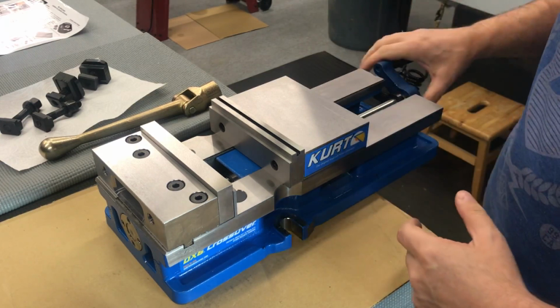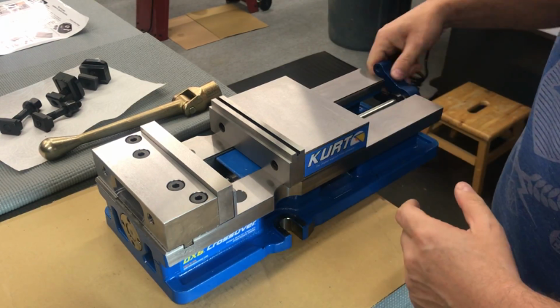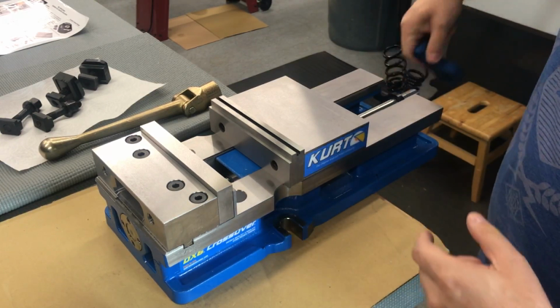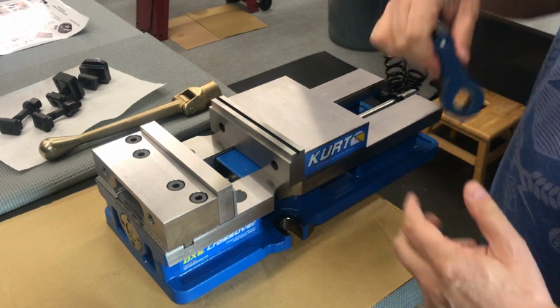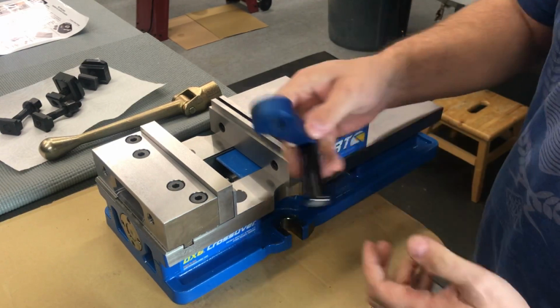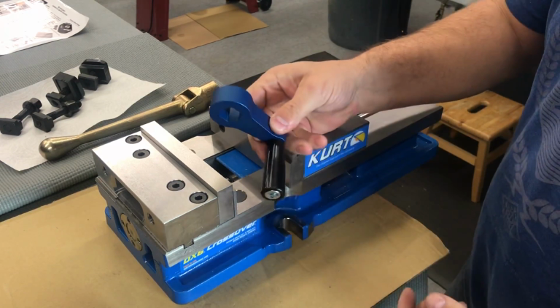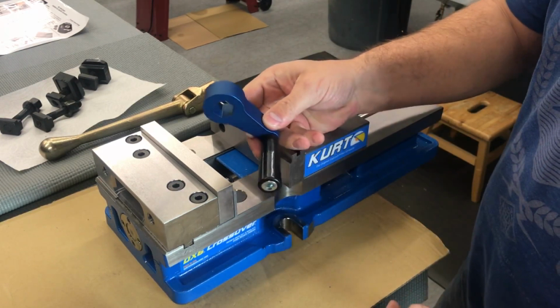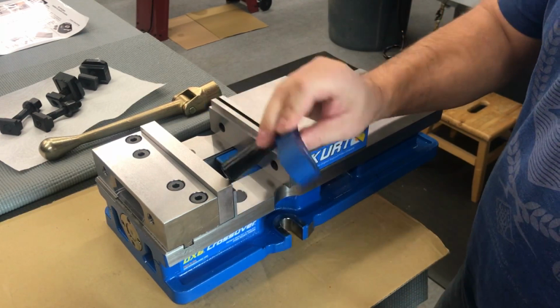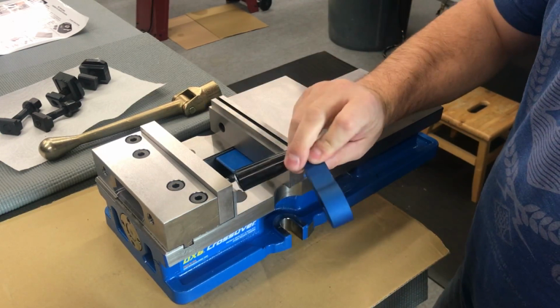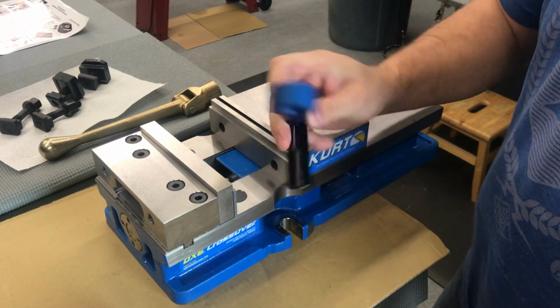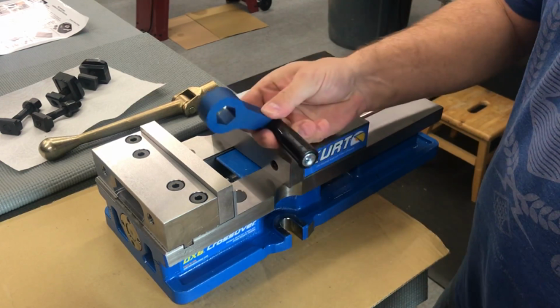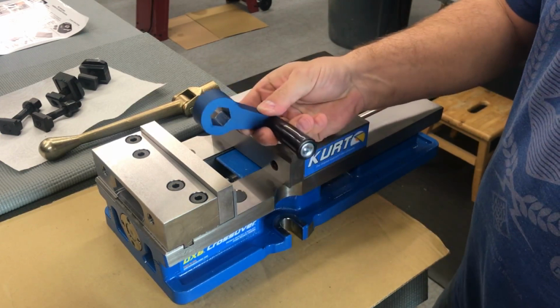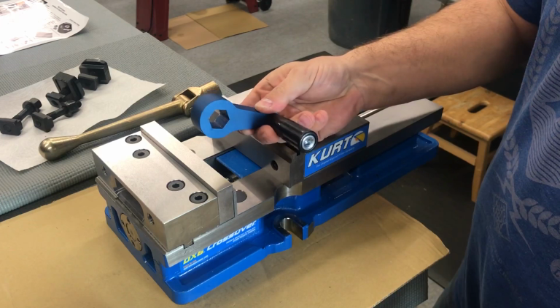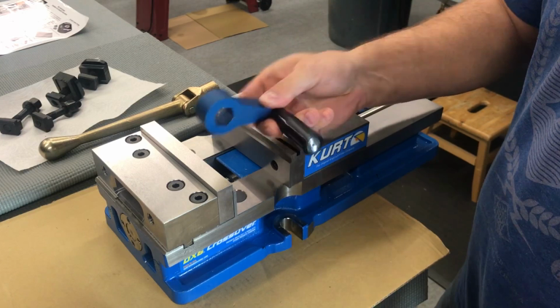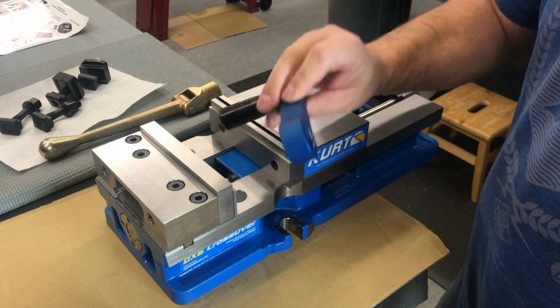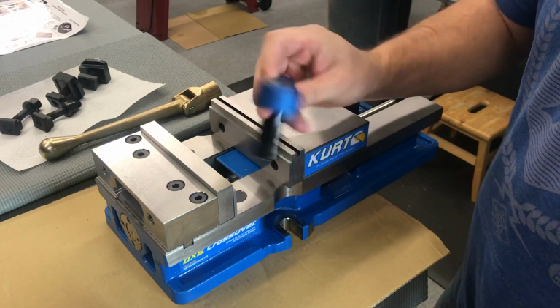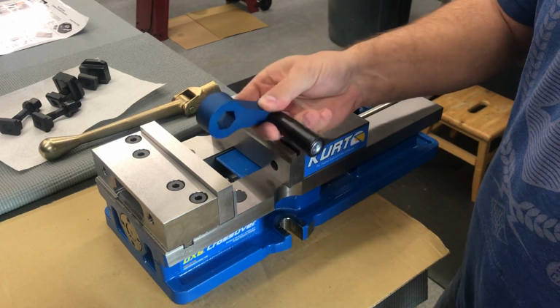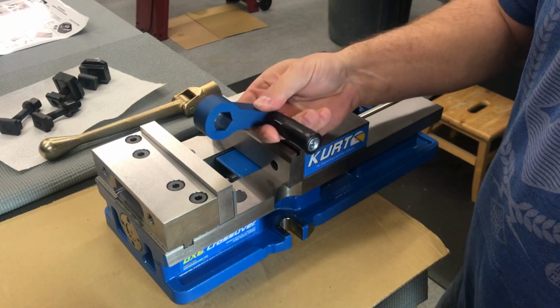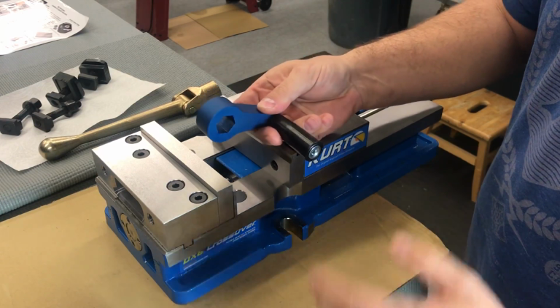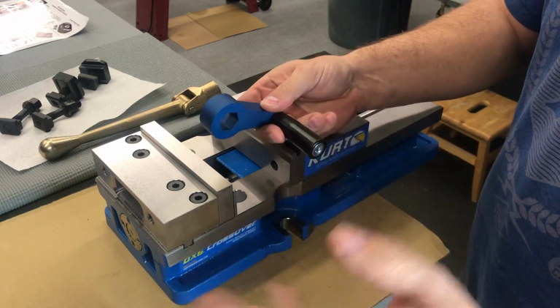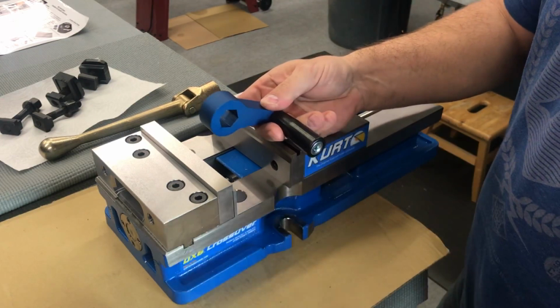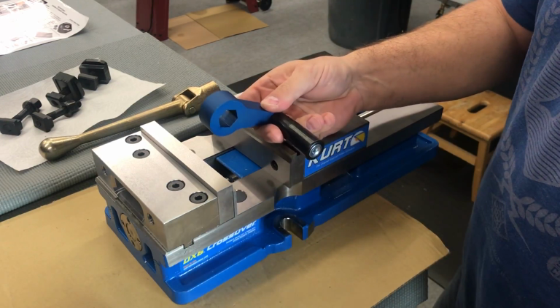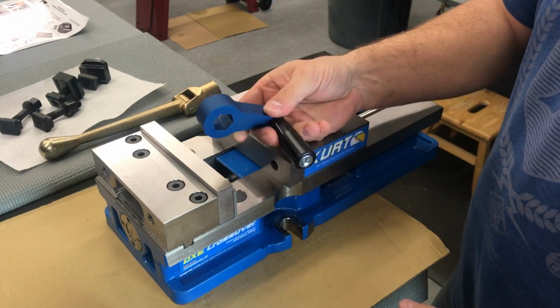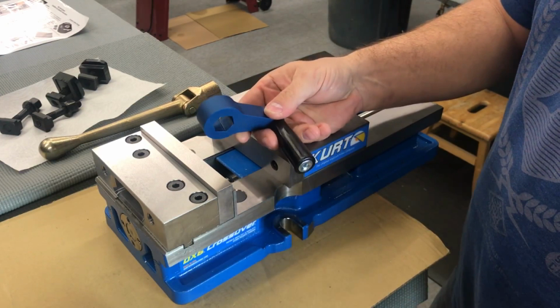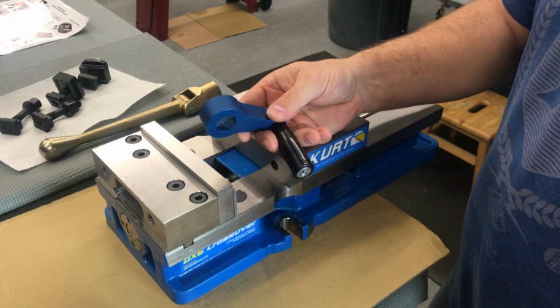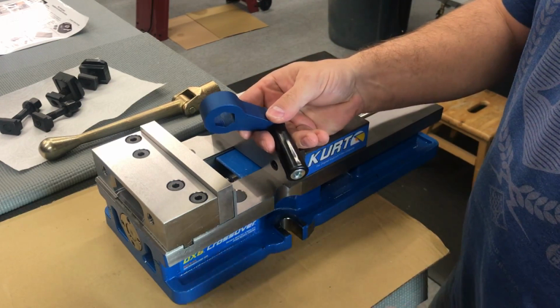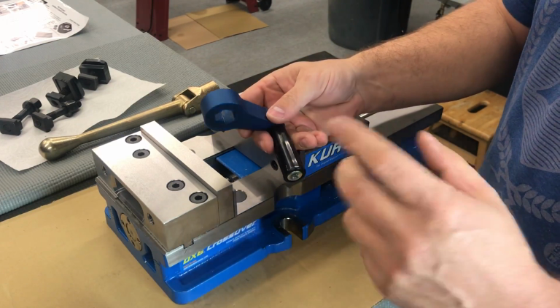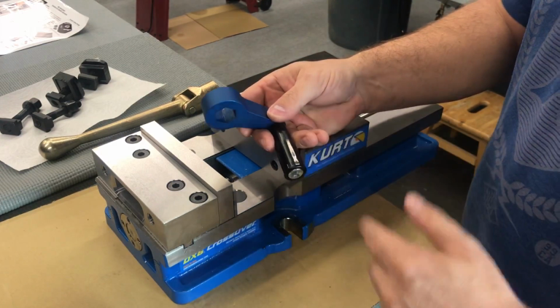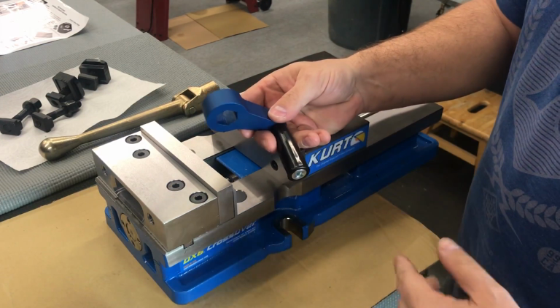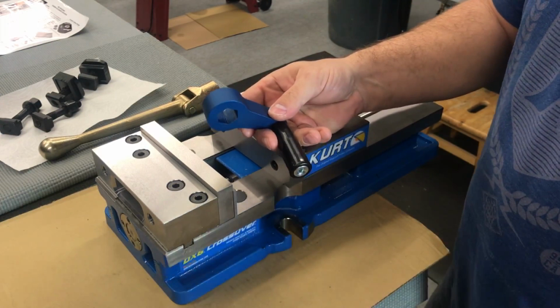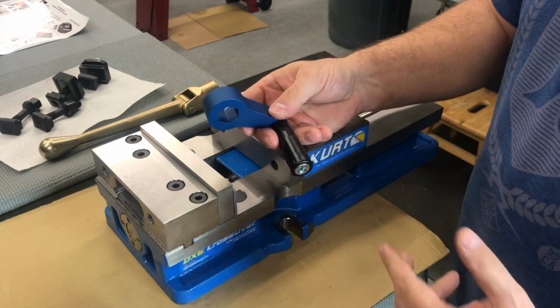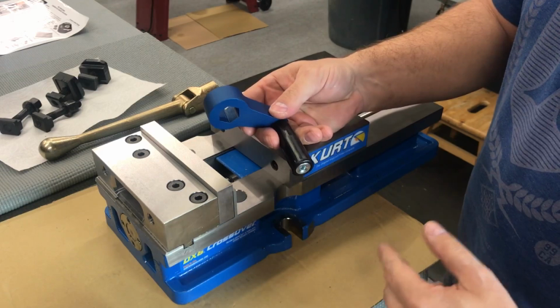The first one is pretty basic — it's just a speed handle. I bought this thing on Amazon for about 20 bucks. I'll put some links down in the description, and if you guys click on the links it'll help benefit the channel.